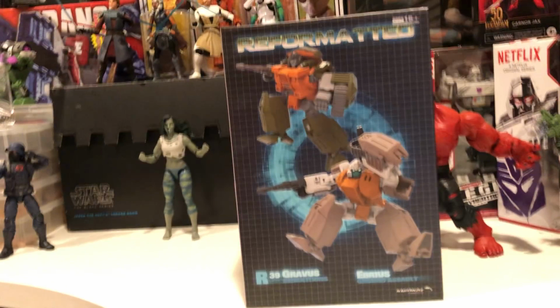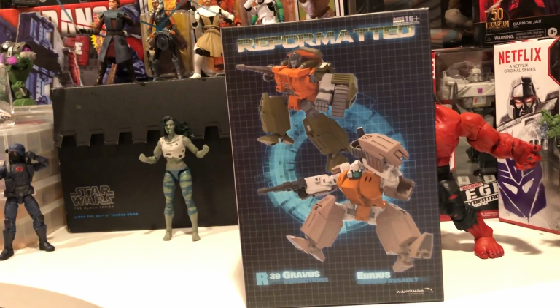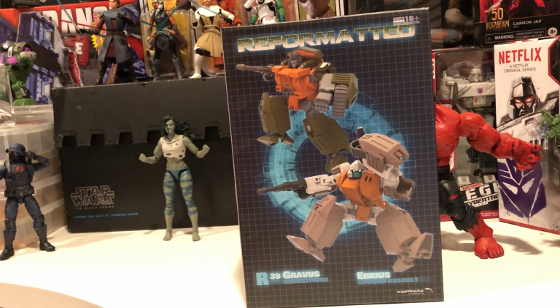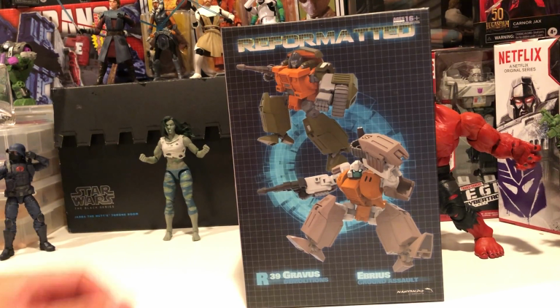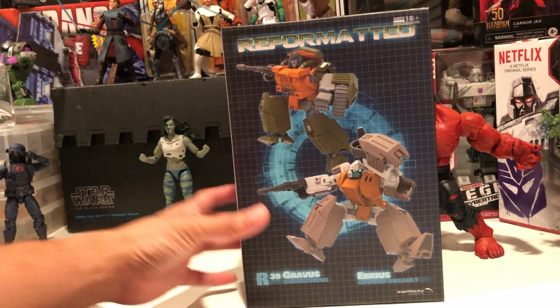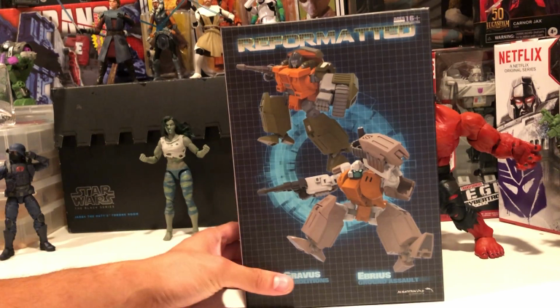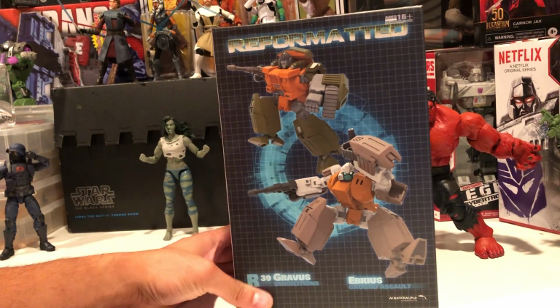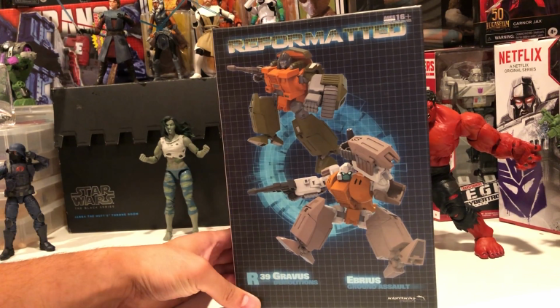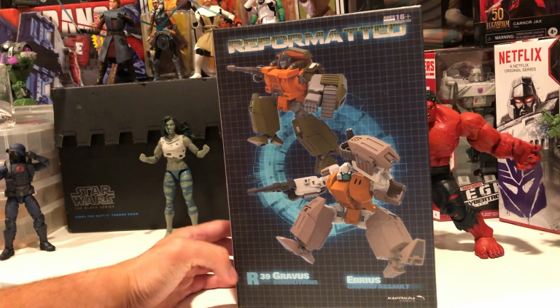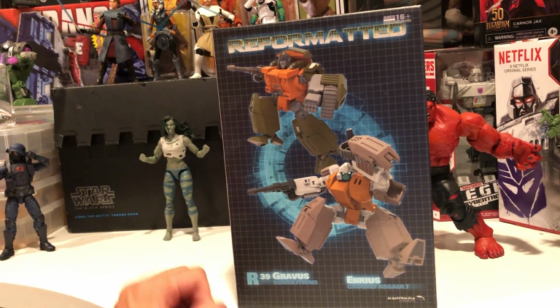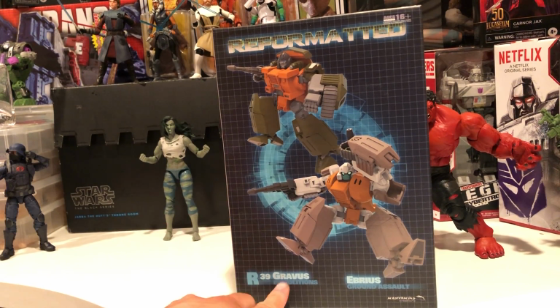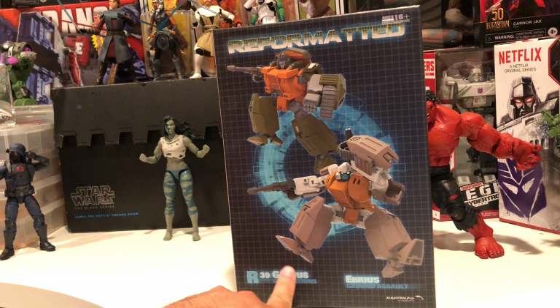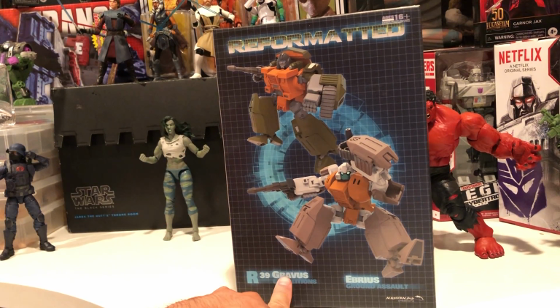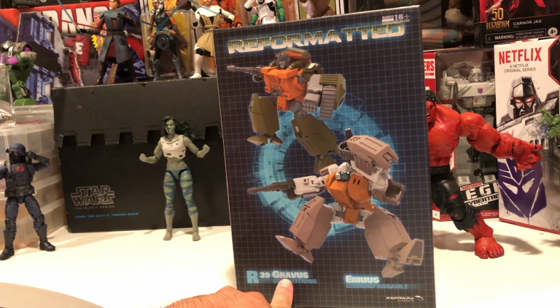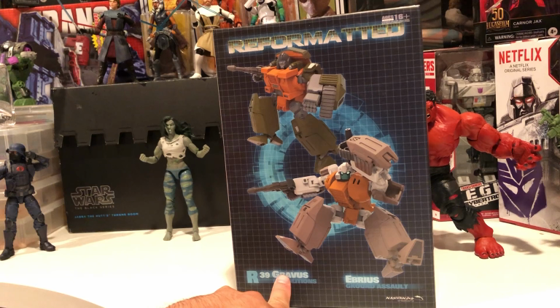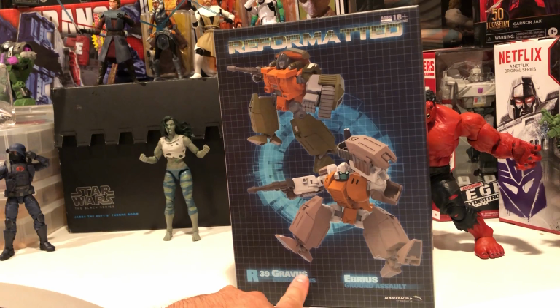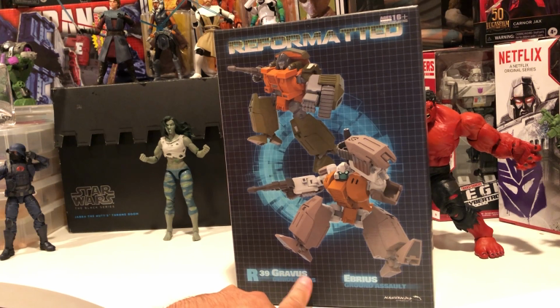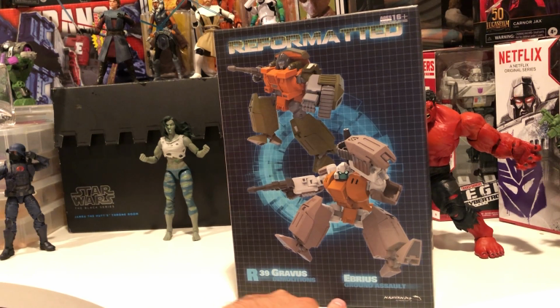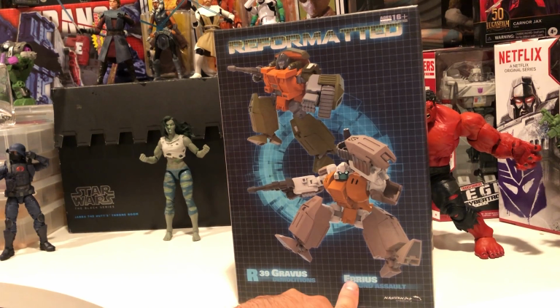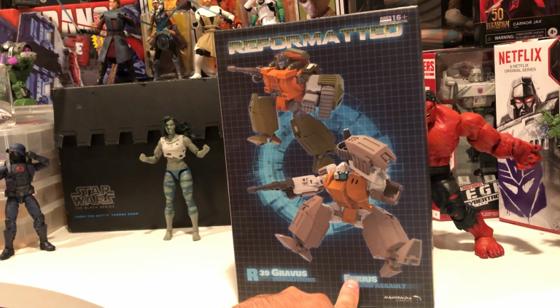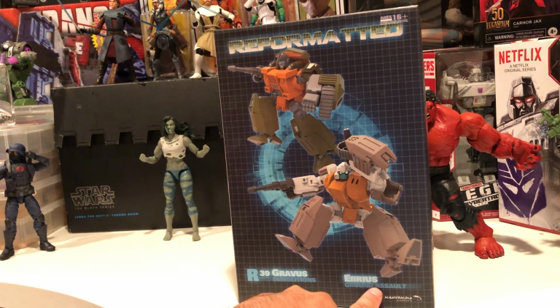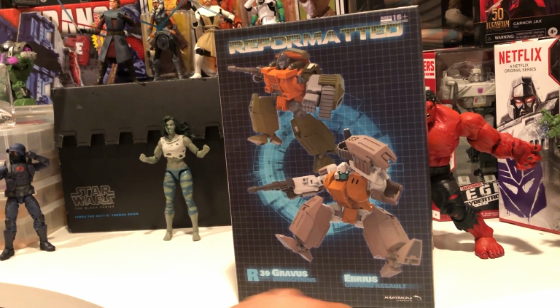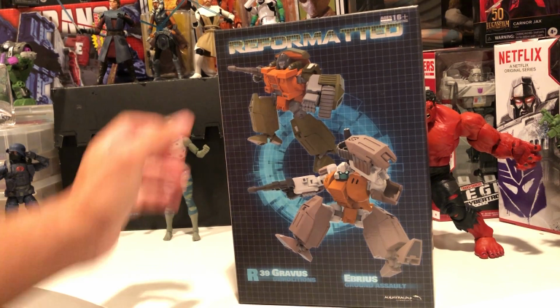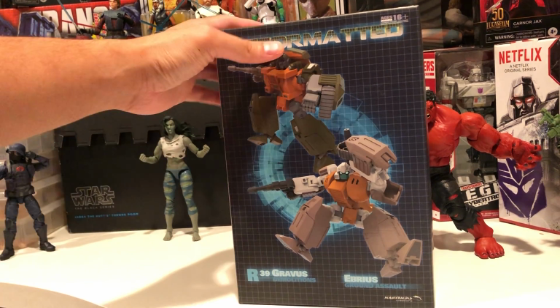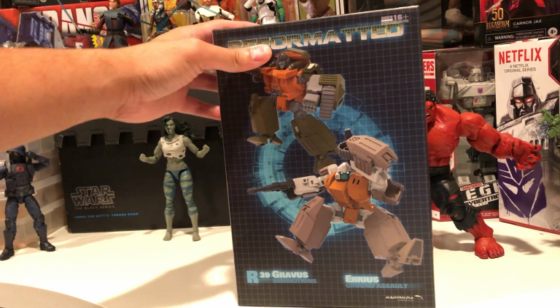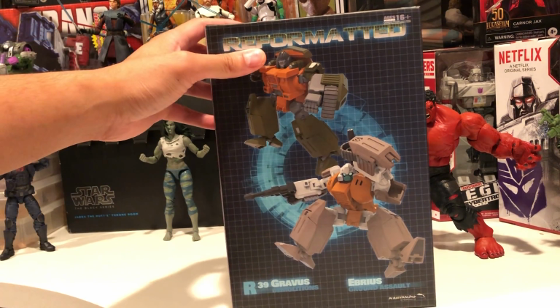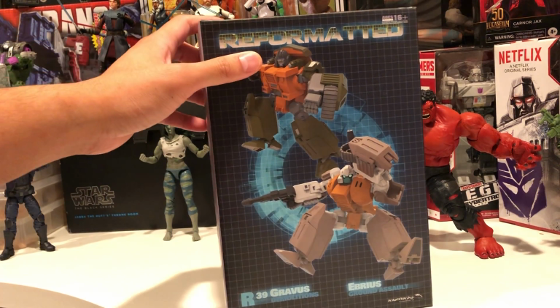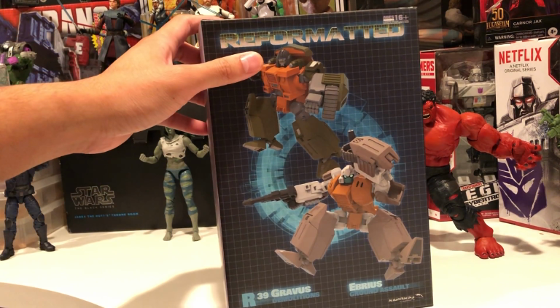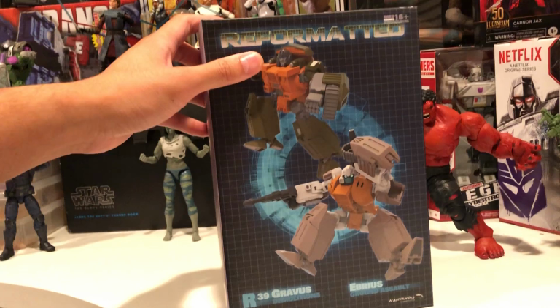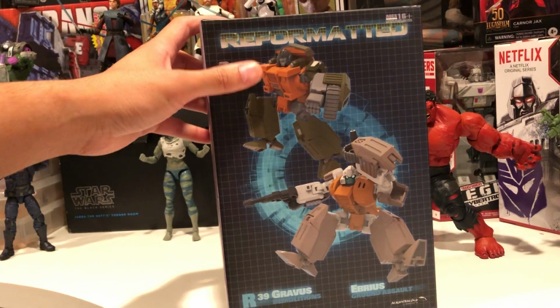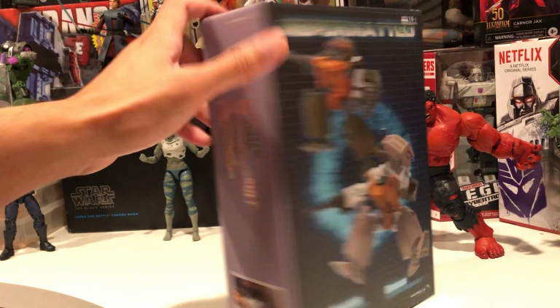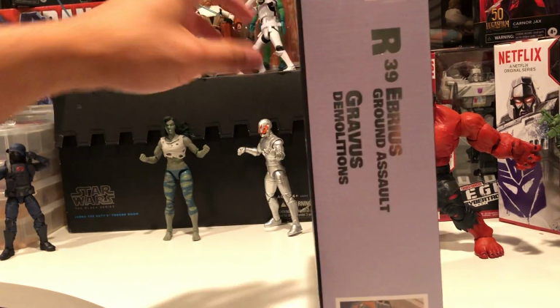Hey everyone, we're gonna take a look at Reformat Gravis and Erbius. That's how you say it — sure didn't say it right.